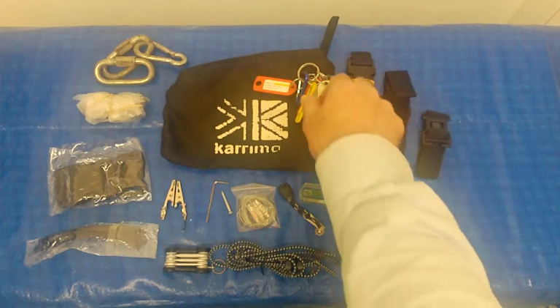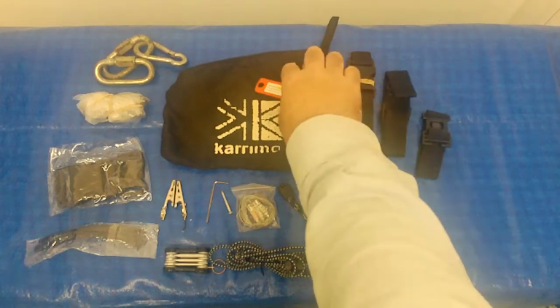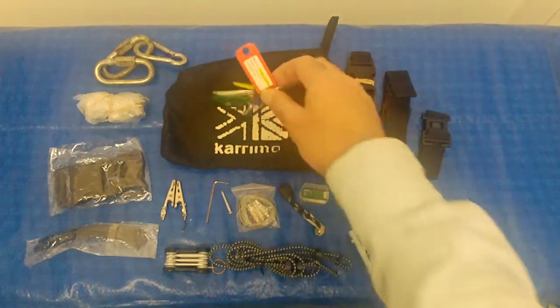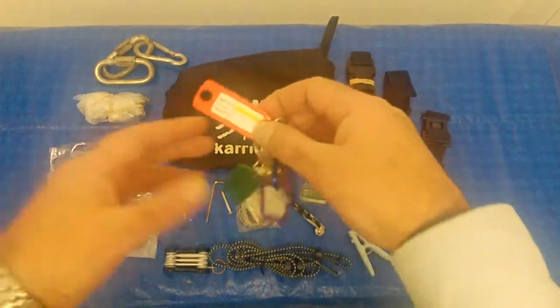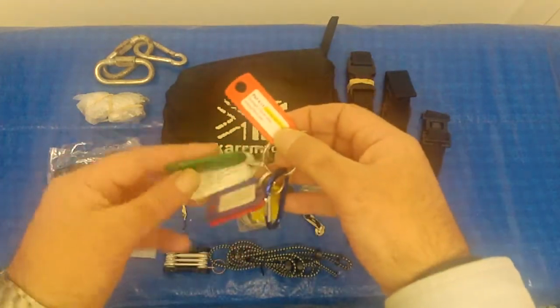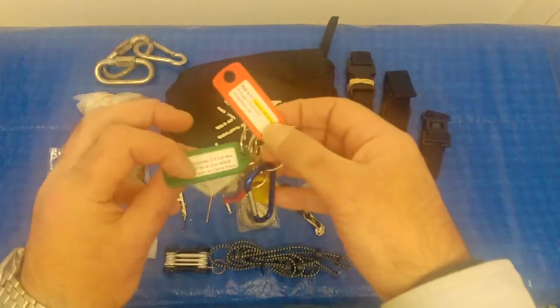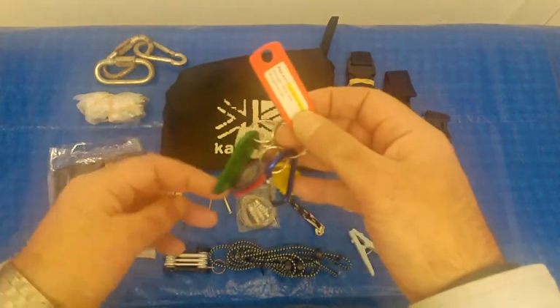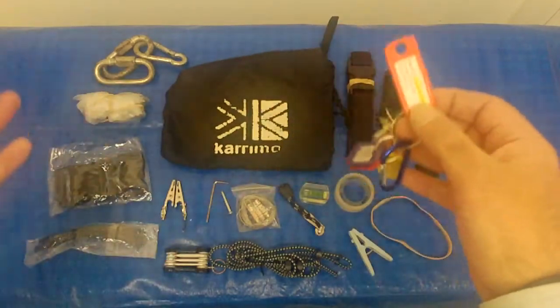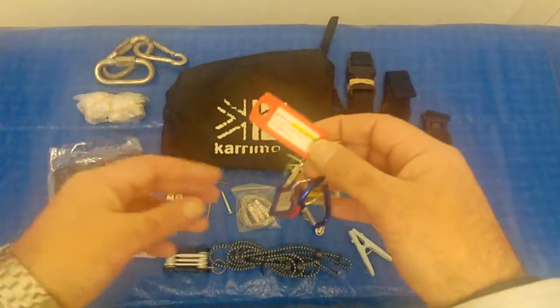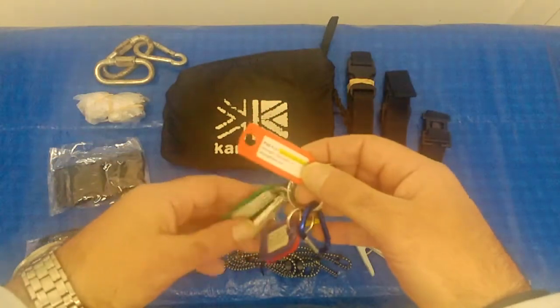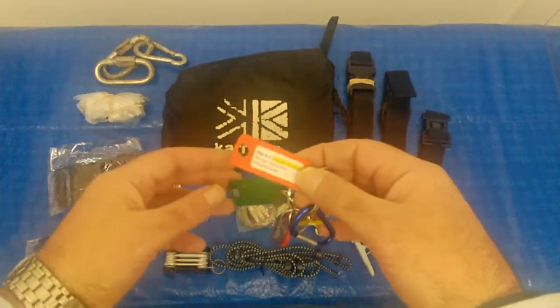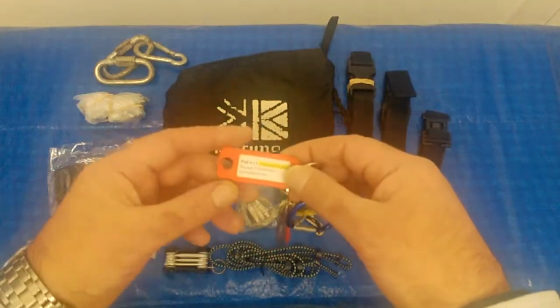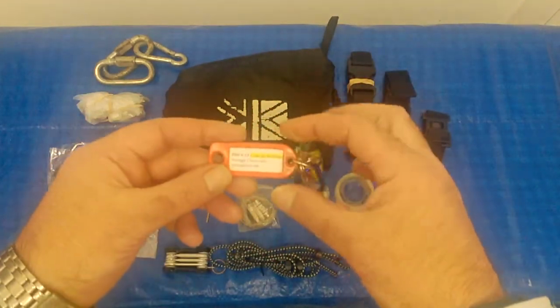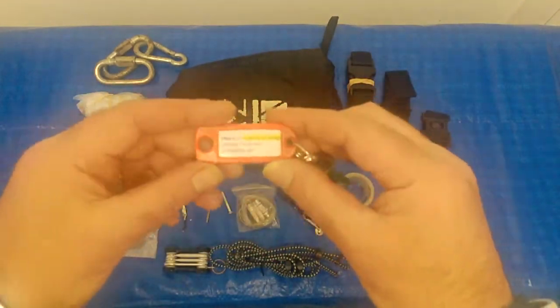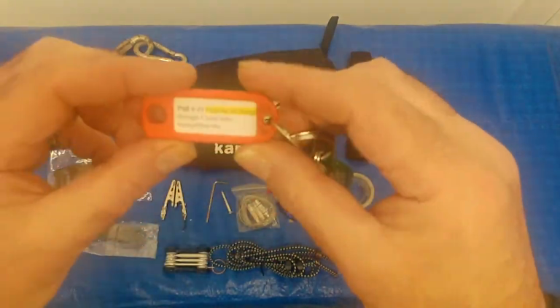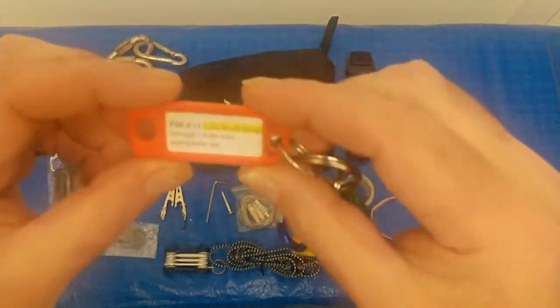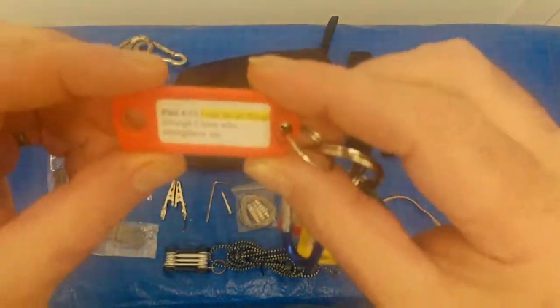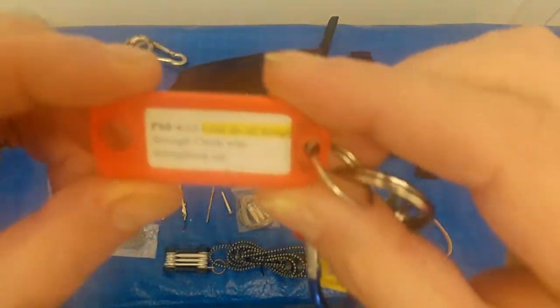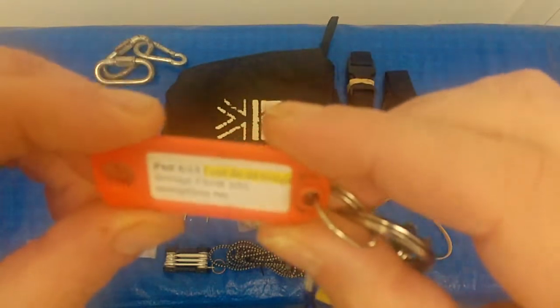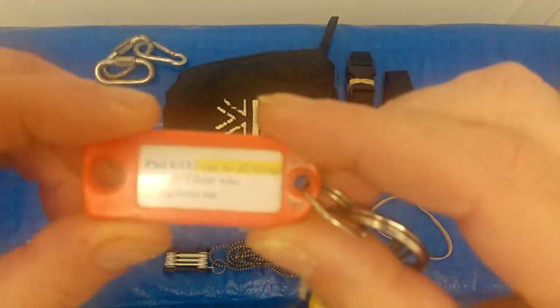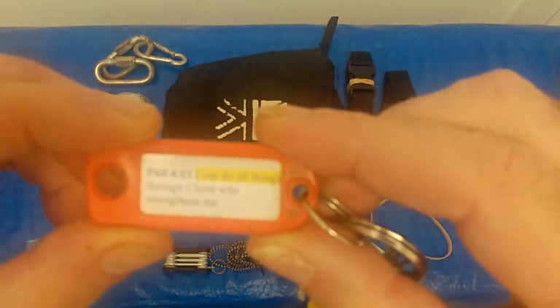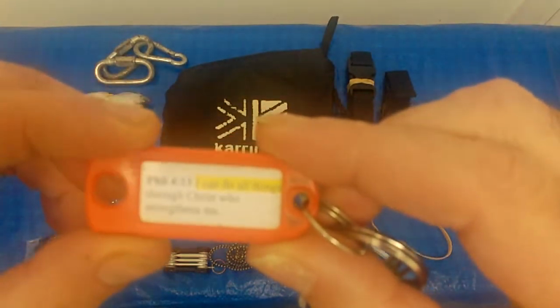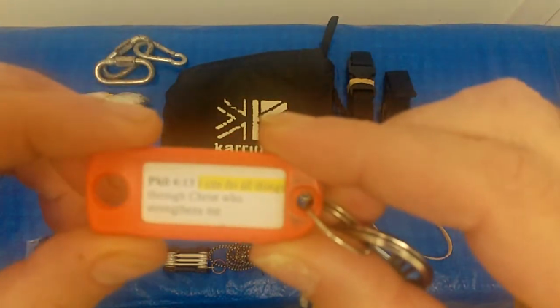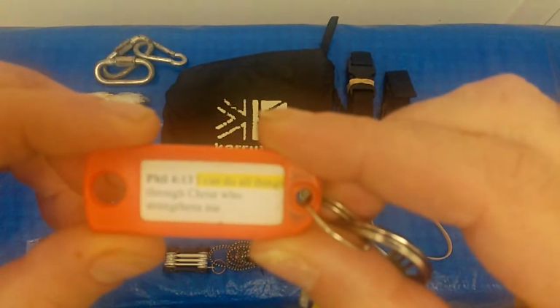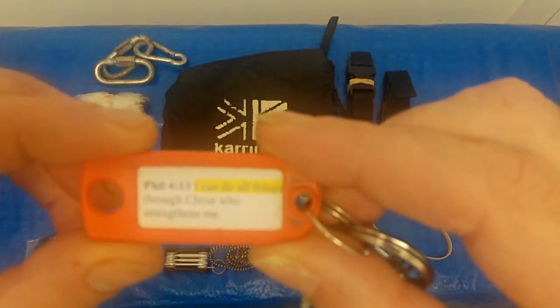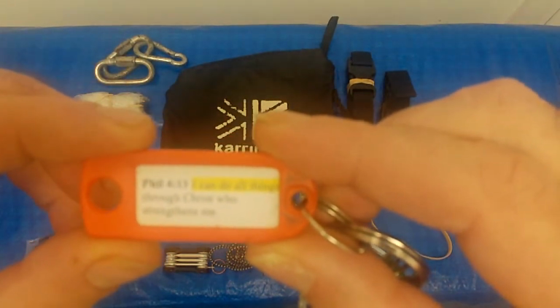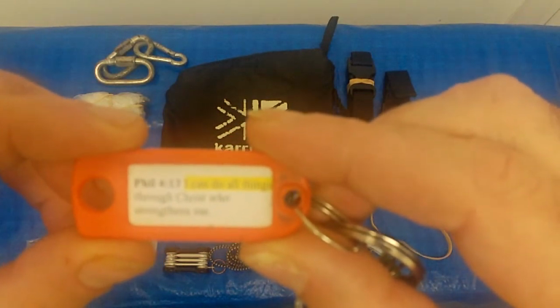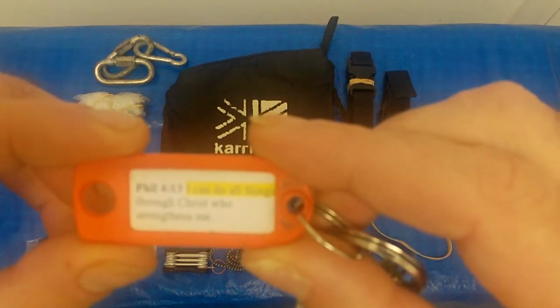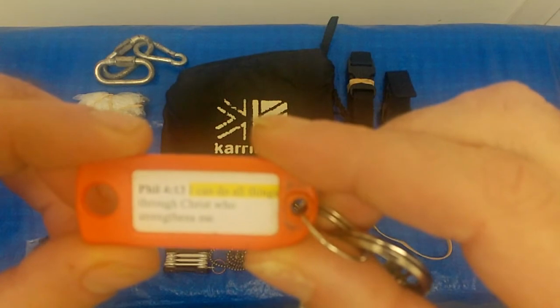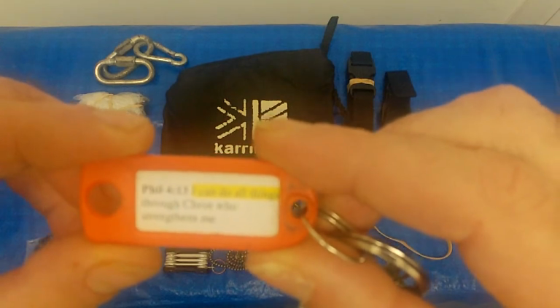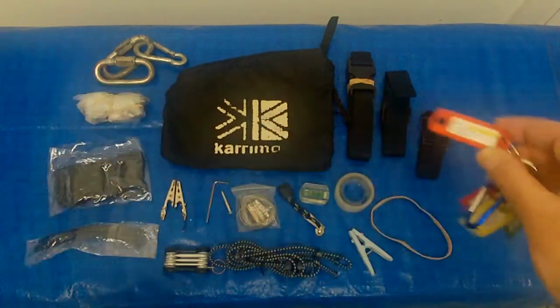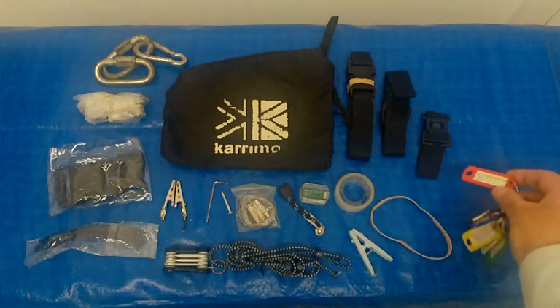Here I have some tags in case I want to tag any of my bags — my miscellaneous bag, my first aid. Each of them comes with a piece of scripture. This one says 'I can do all things through Christ who strengthens me.' God bless, see you in the next video guys.